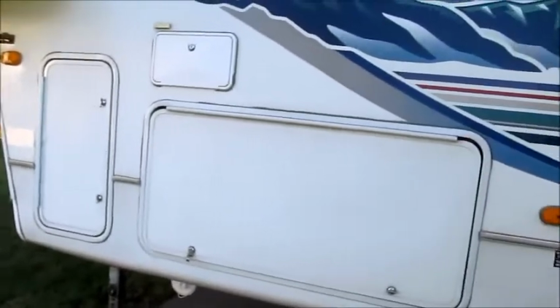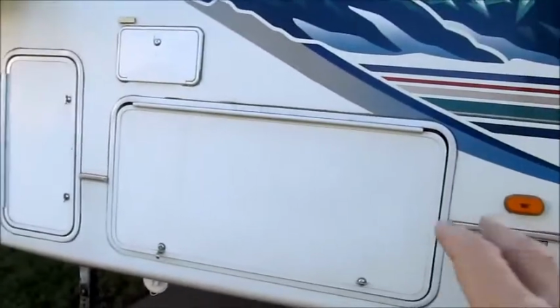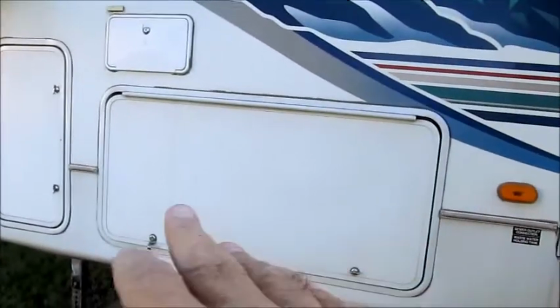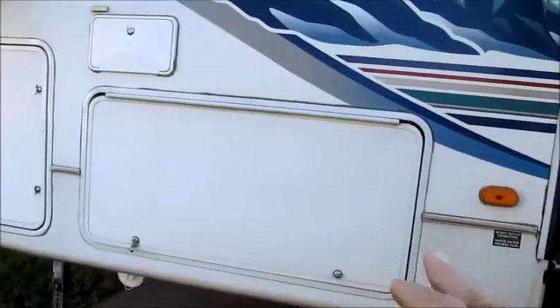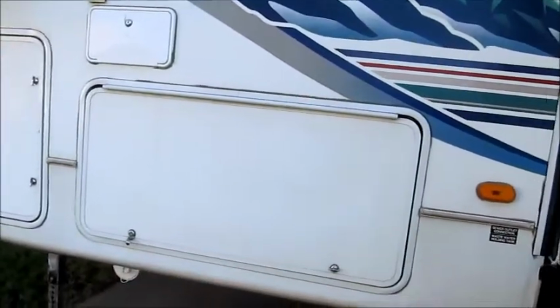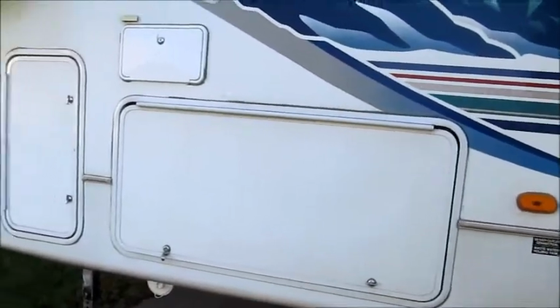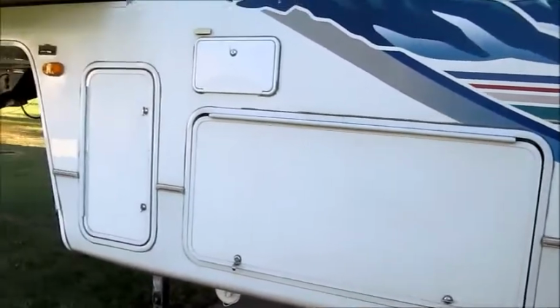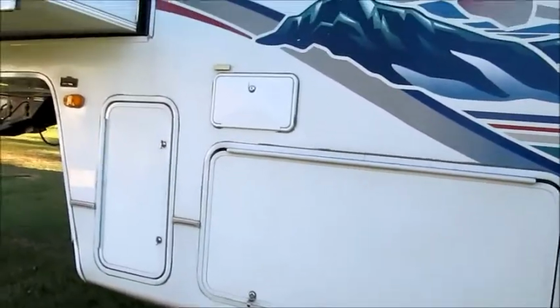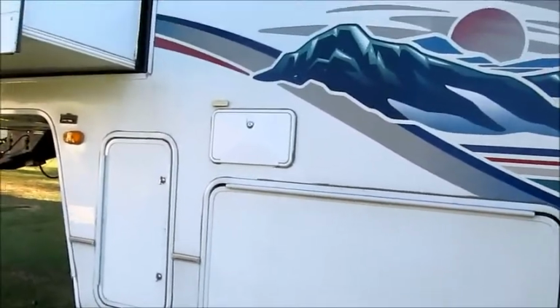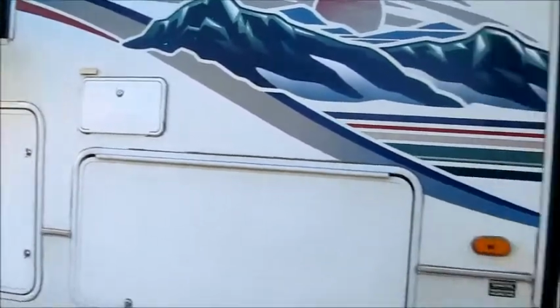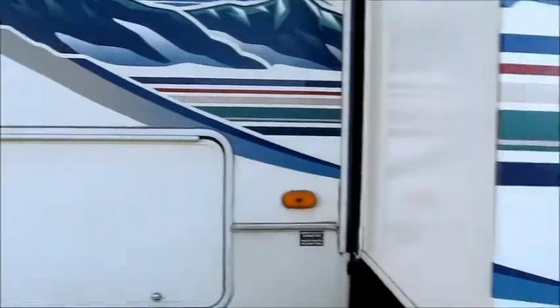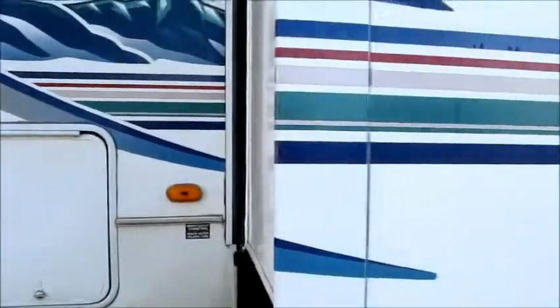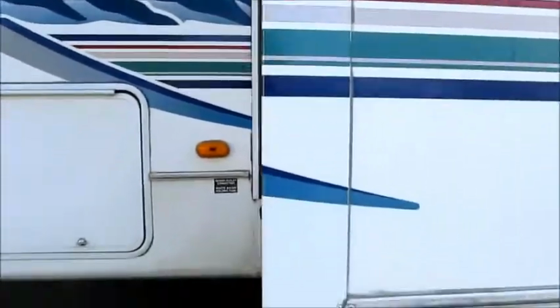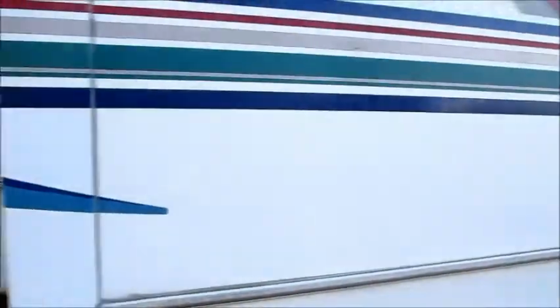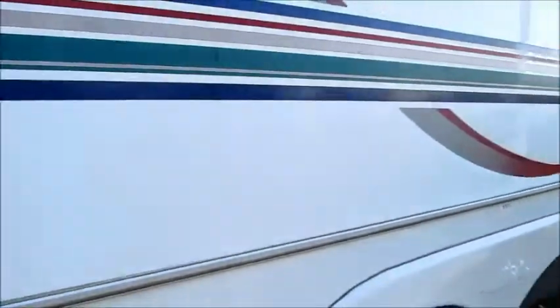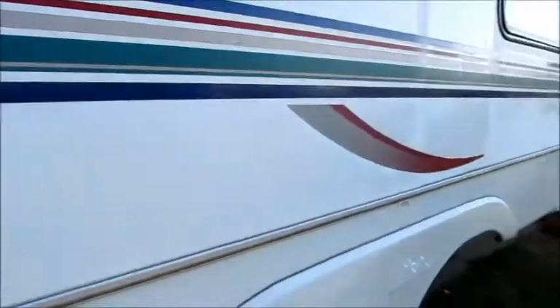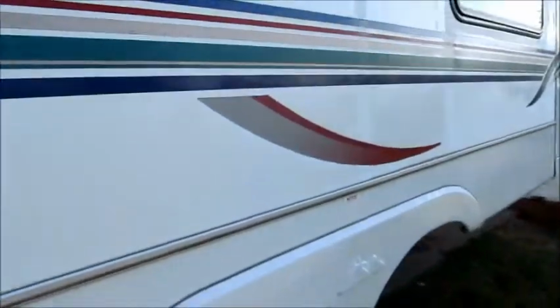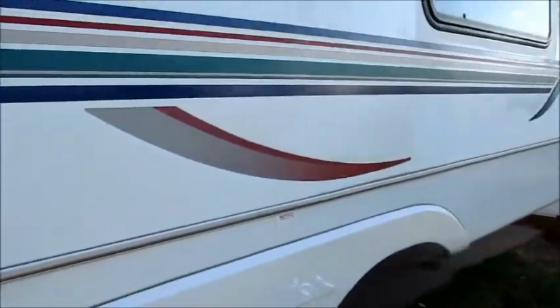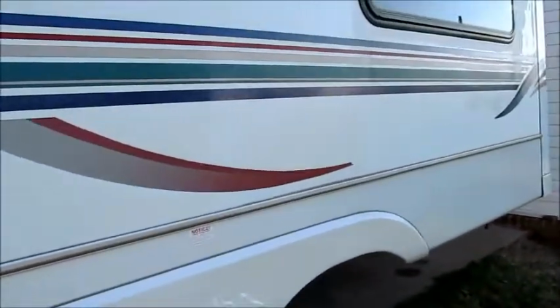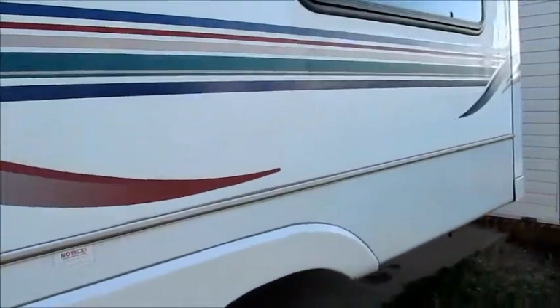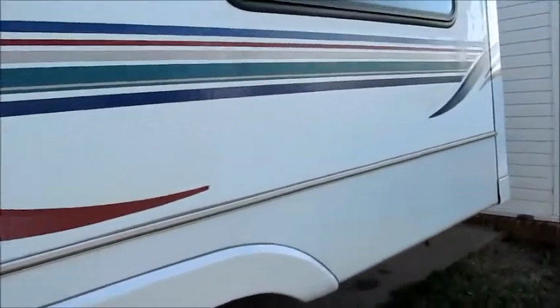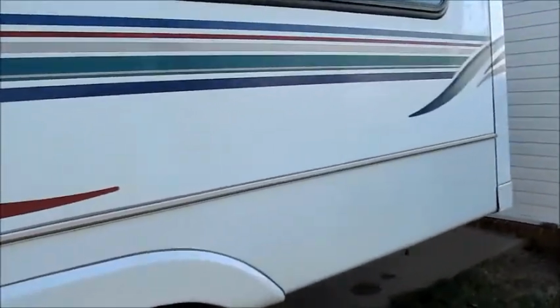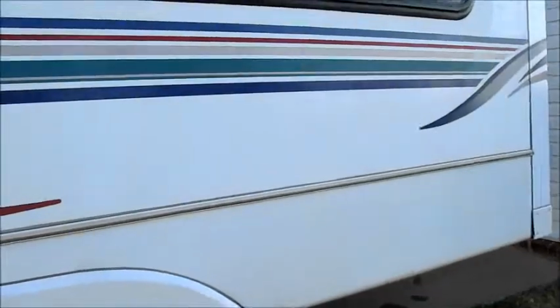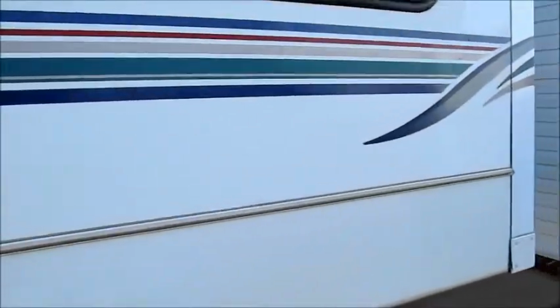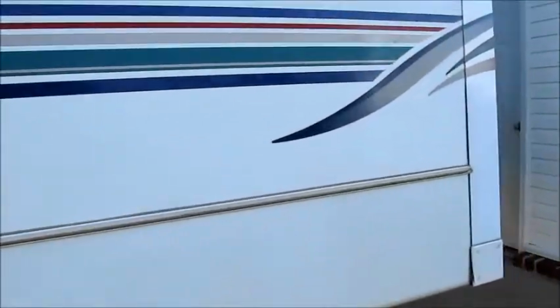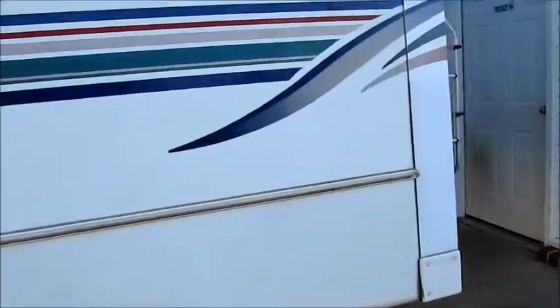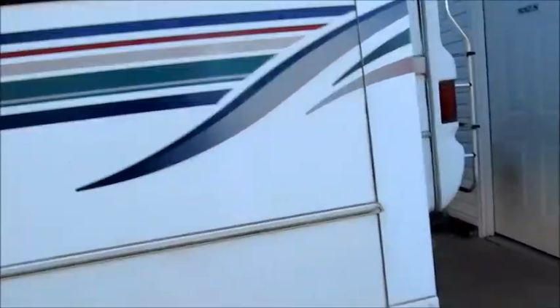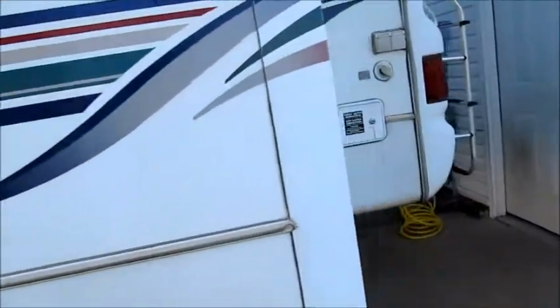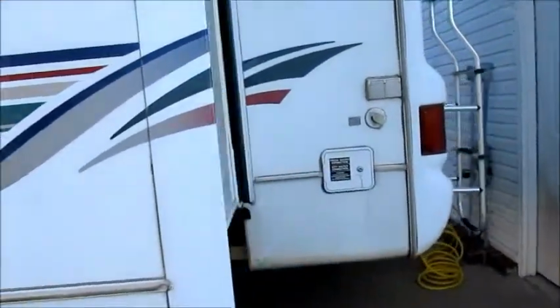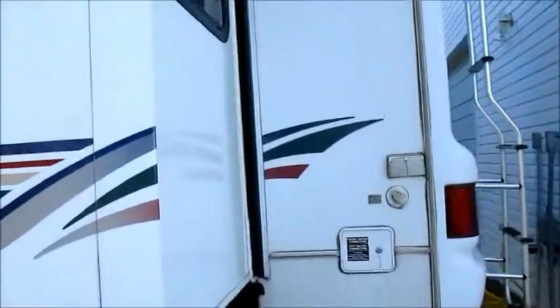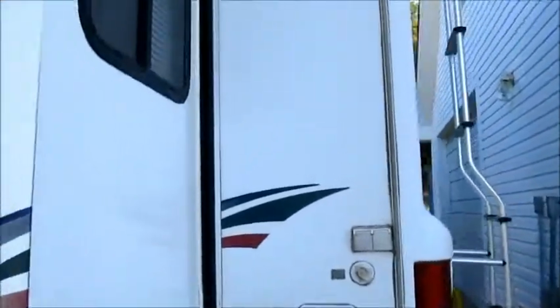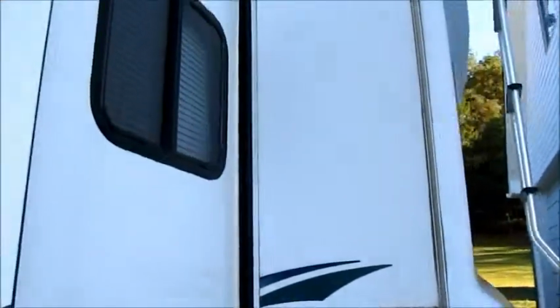It has a huge pass-through storage compartment here, twin propane tanks, and as I mentioned earlier, it is equipped with the Arctic package. I'm going to go ahead and walk you inside.